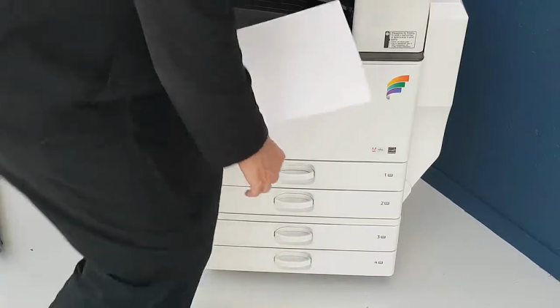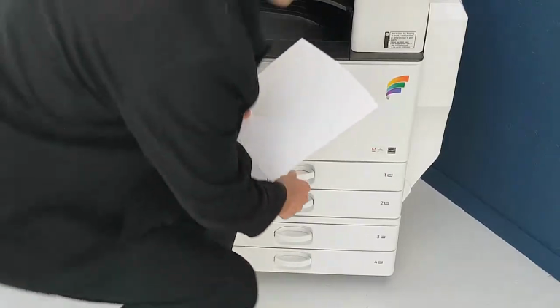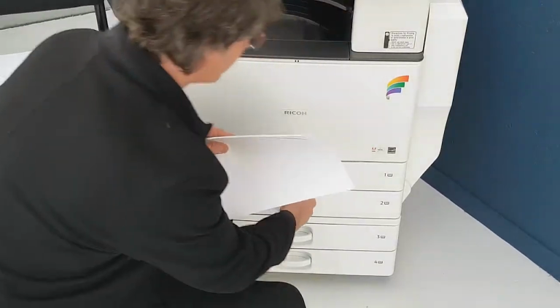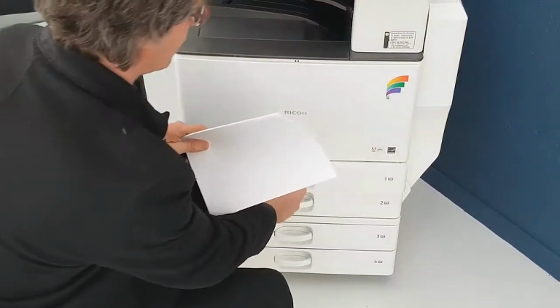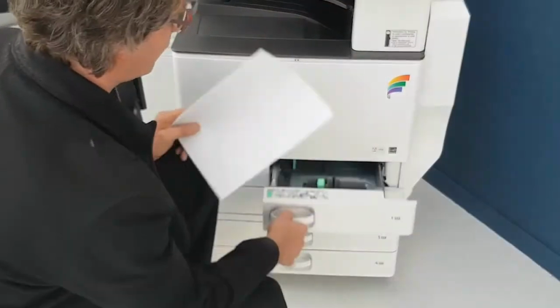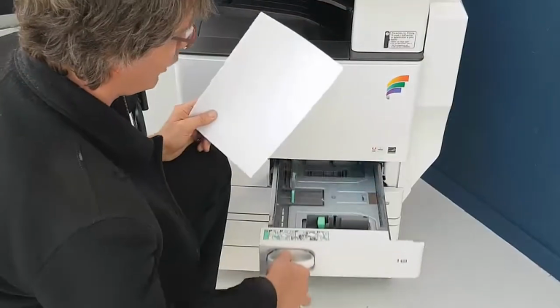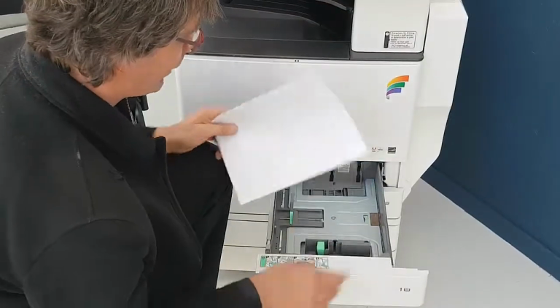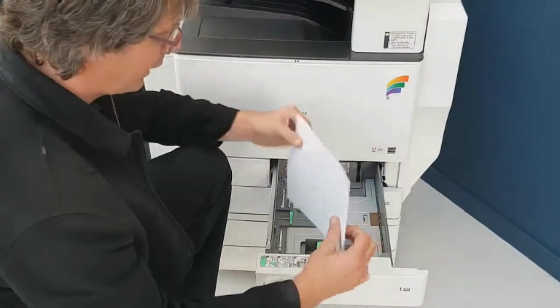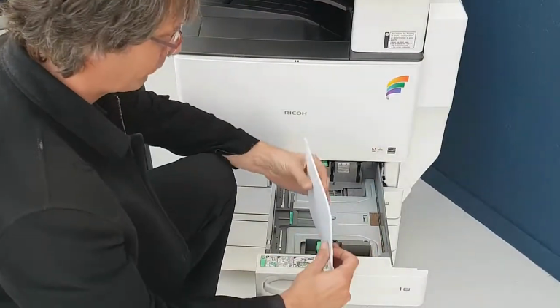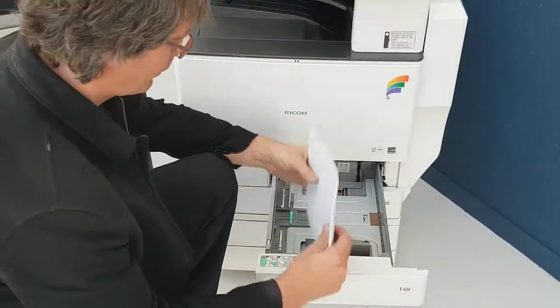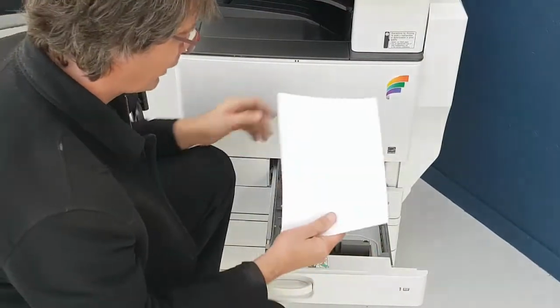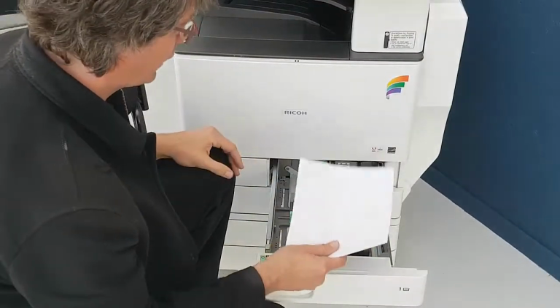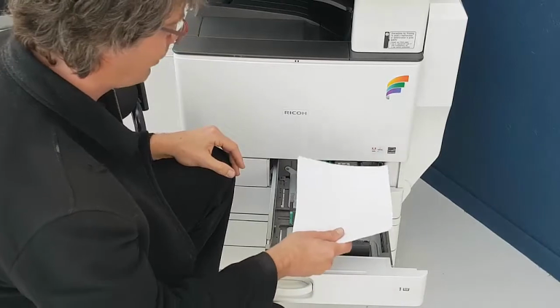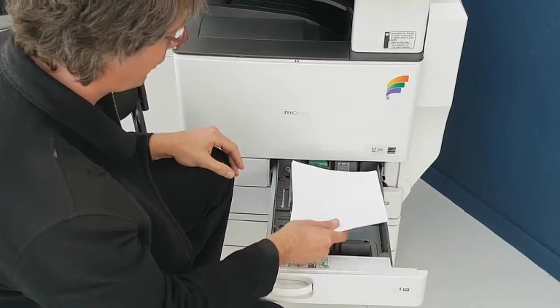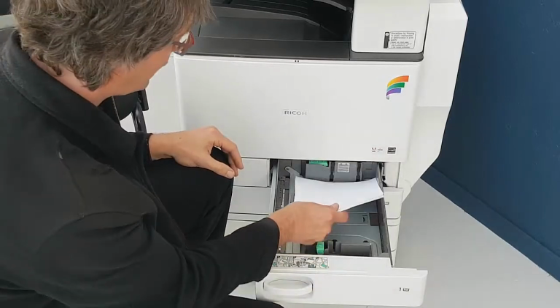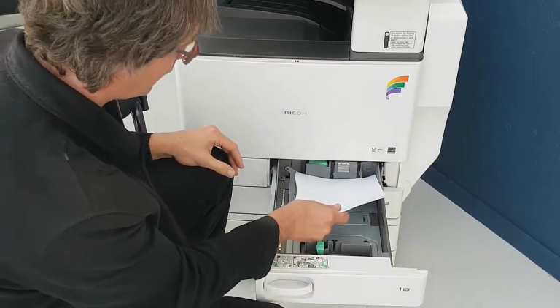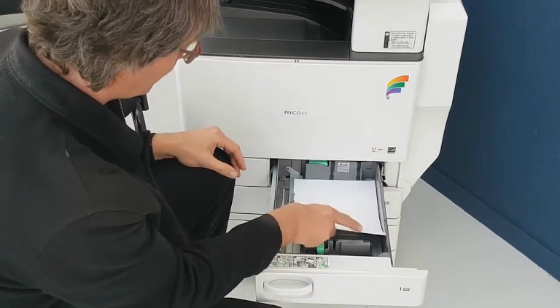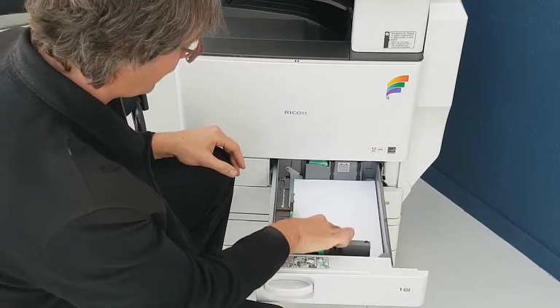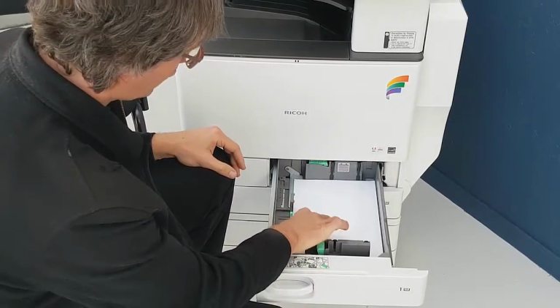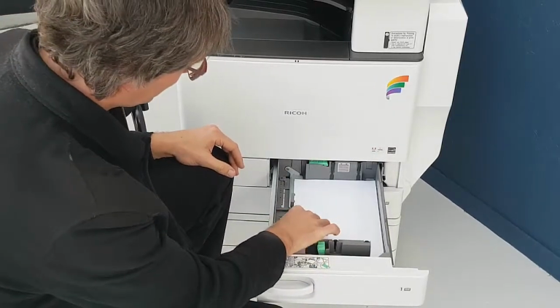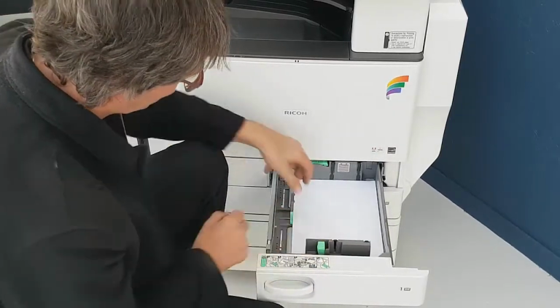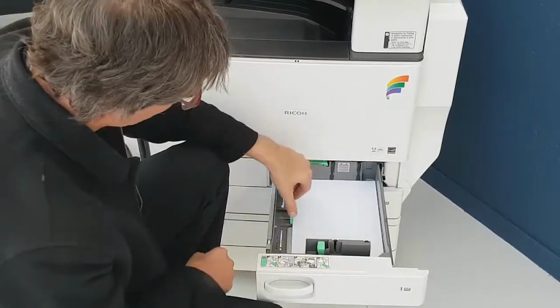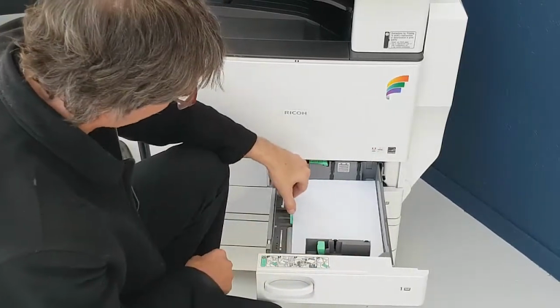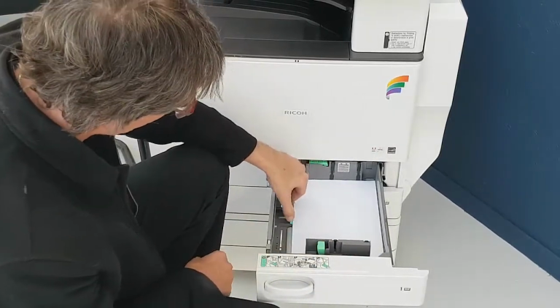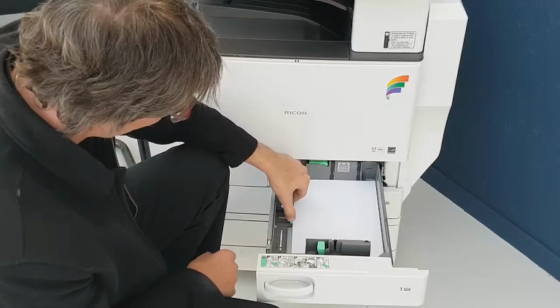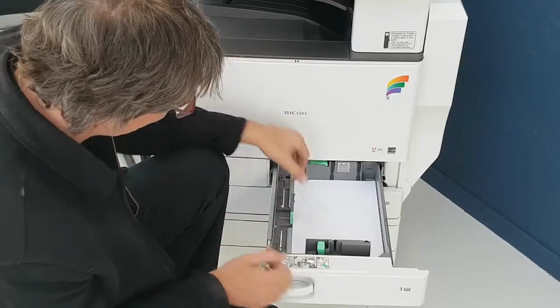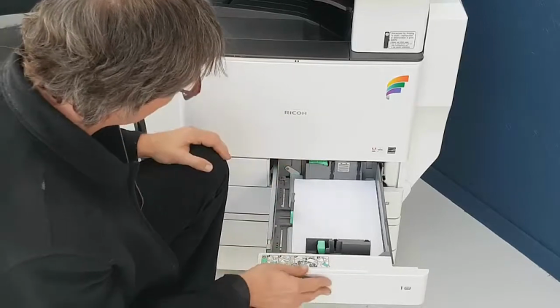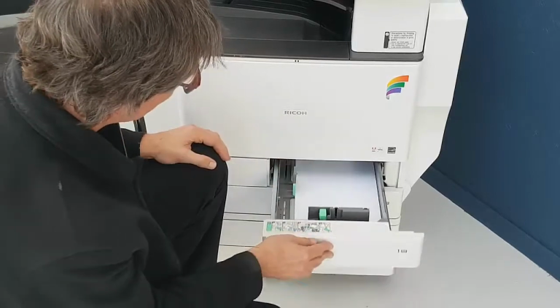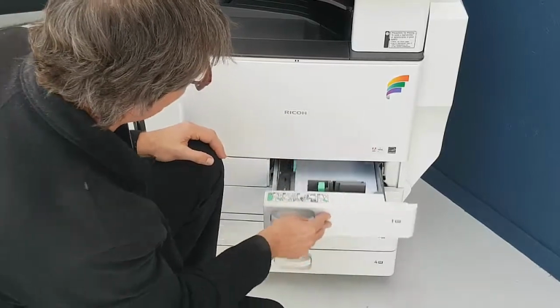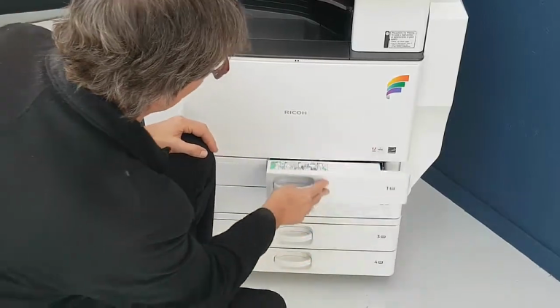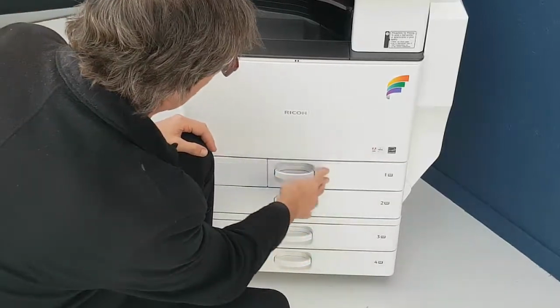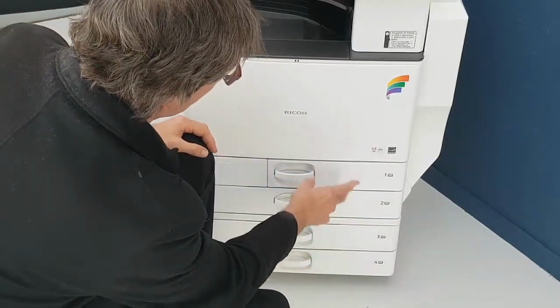Open up the paper tray, make sure that your paper is nice and straight, pop it in the tray, make sure that the green guides are in place, then shut the tray.